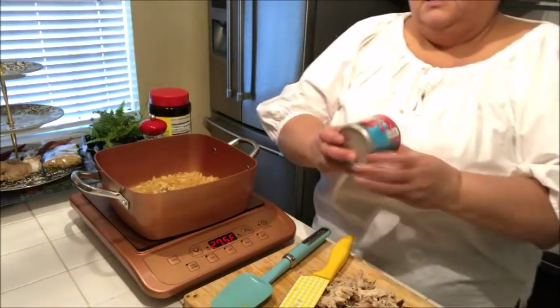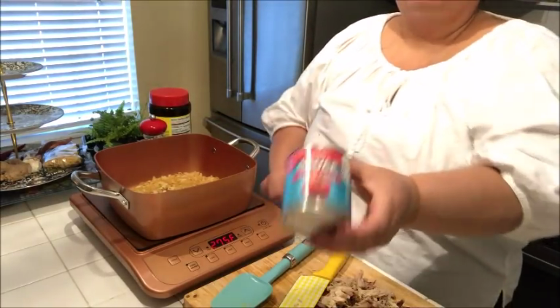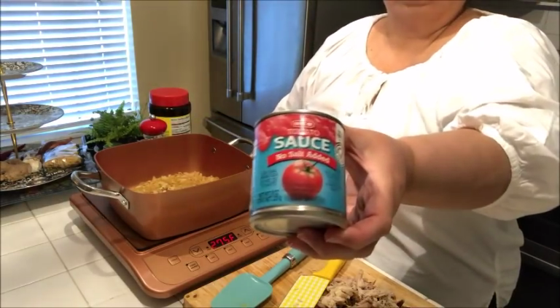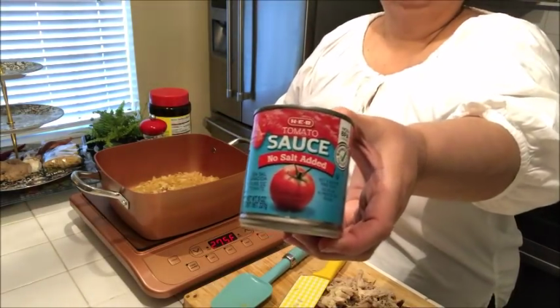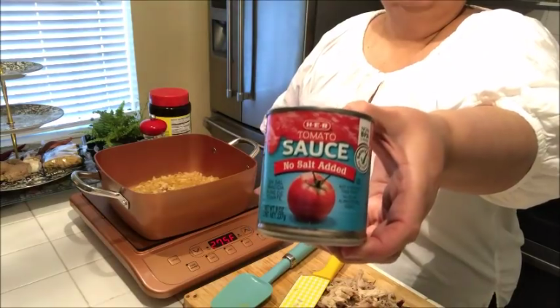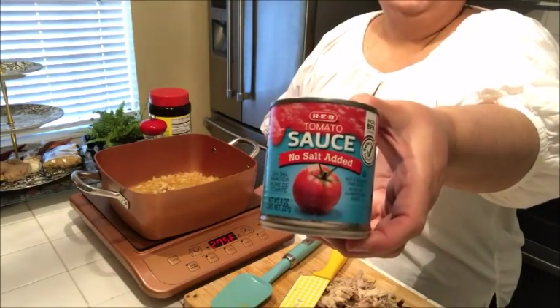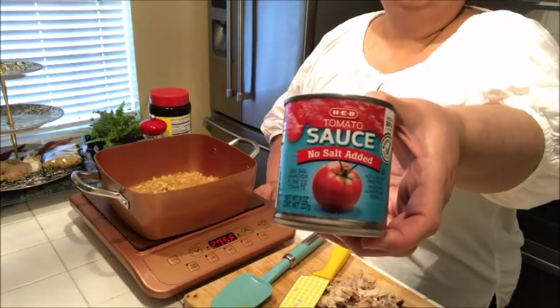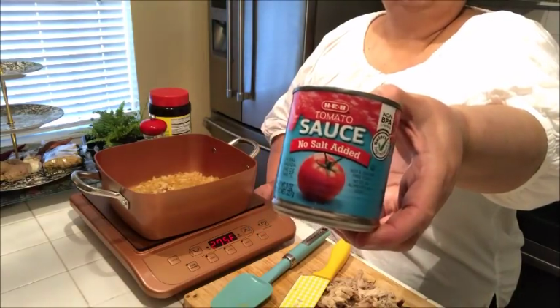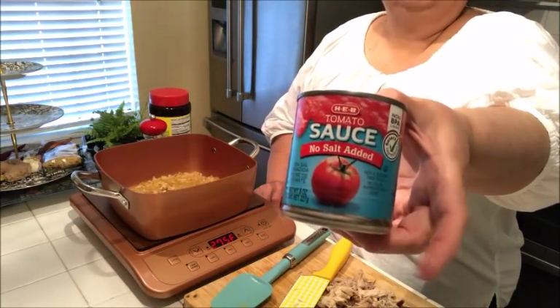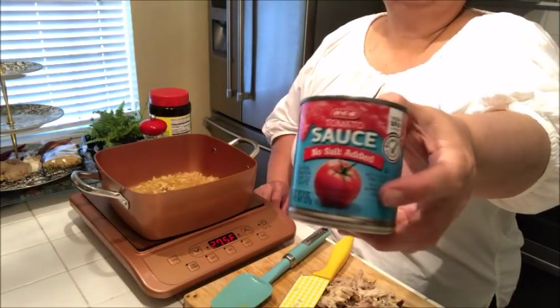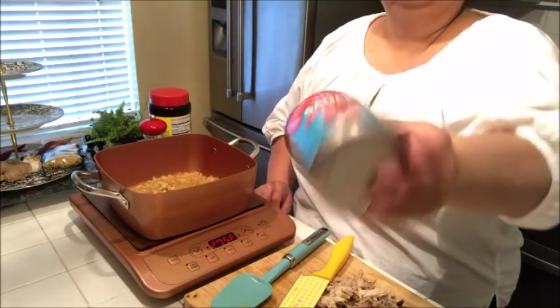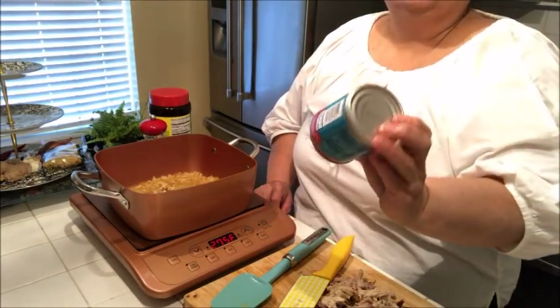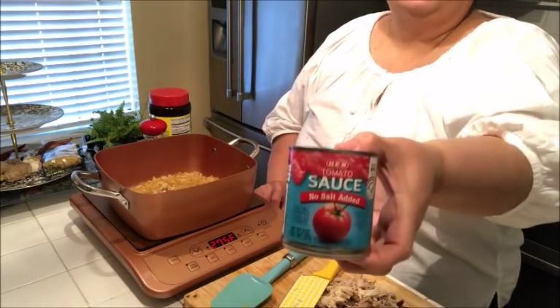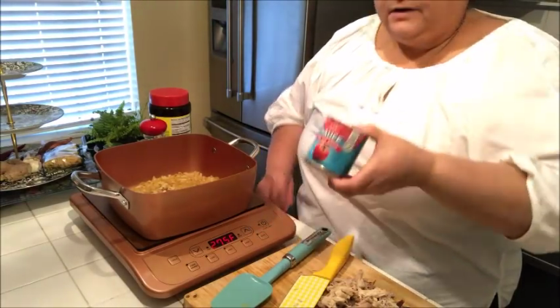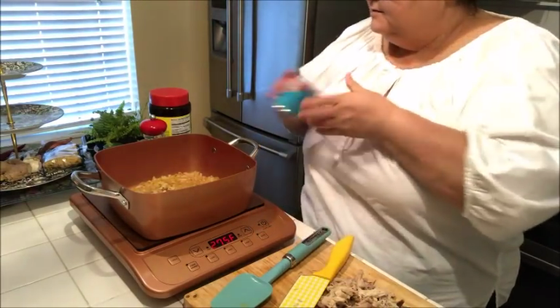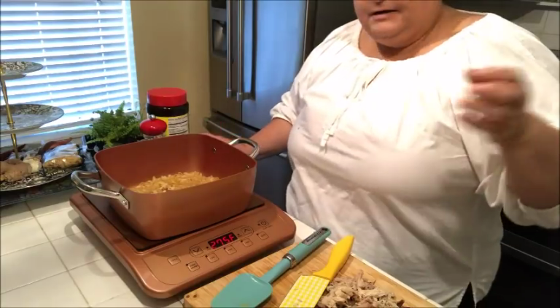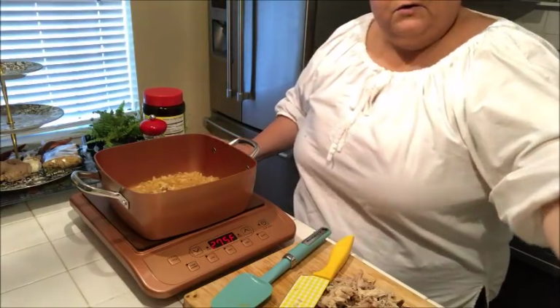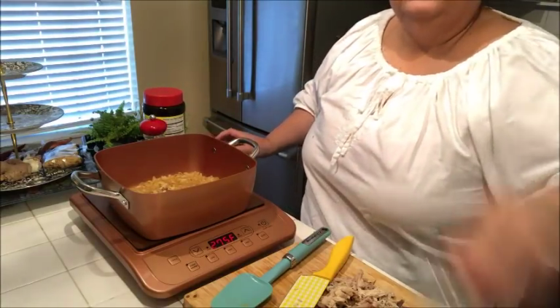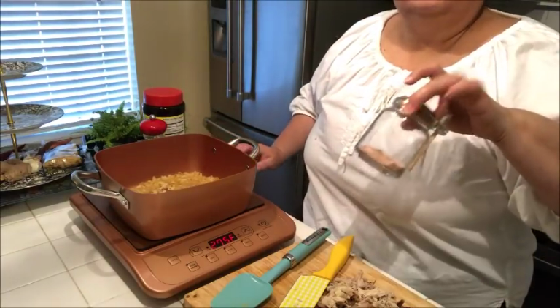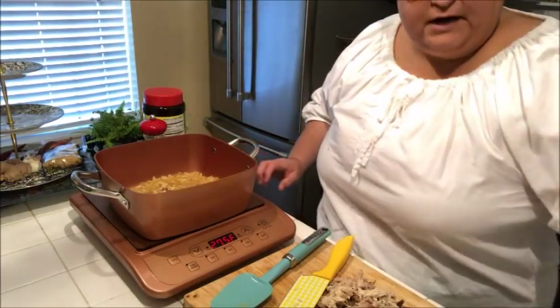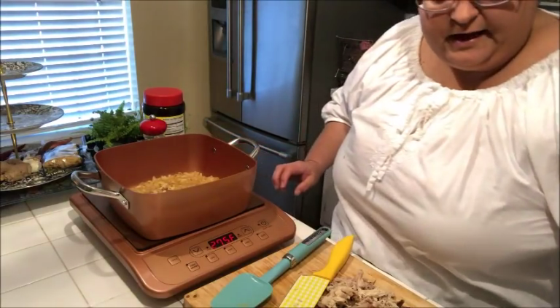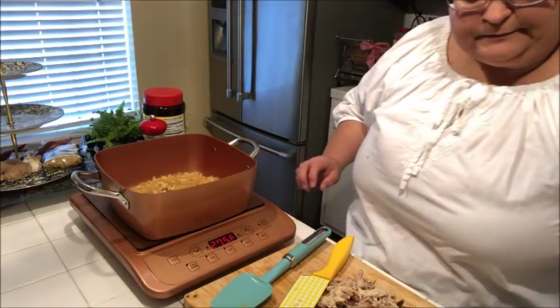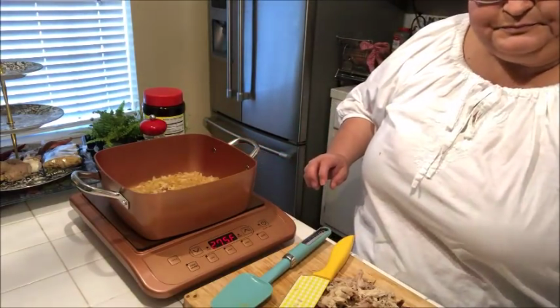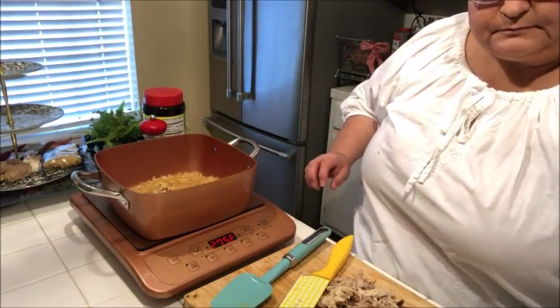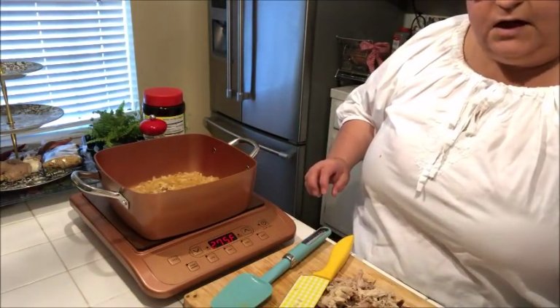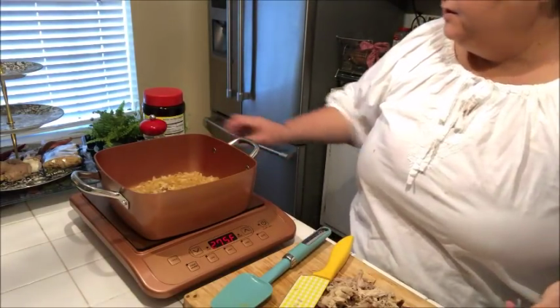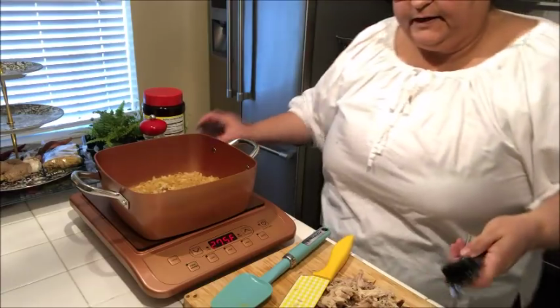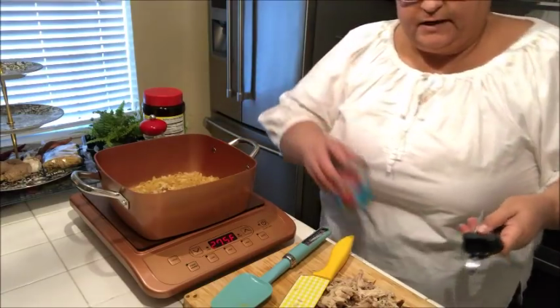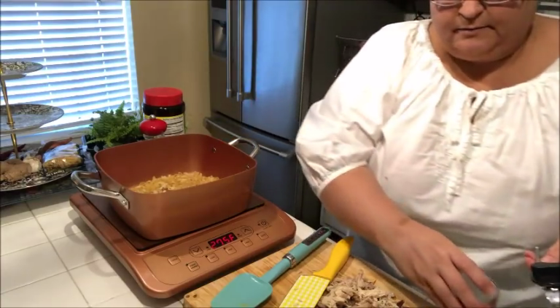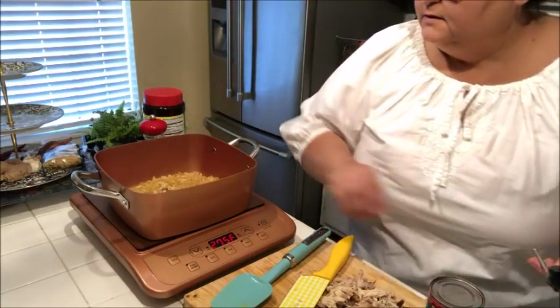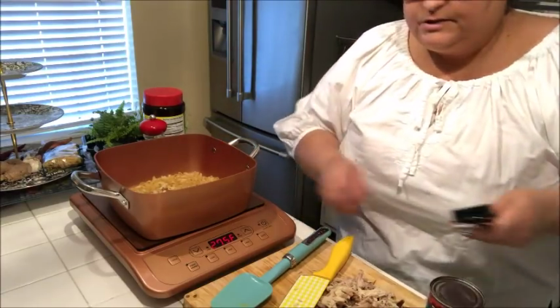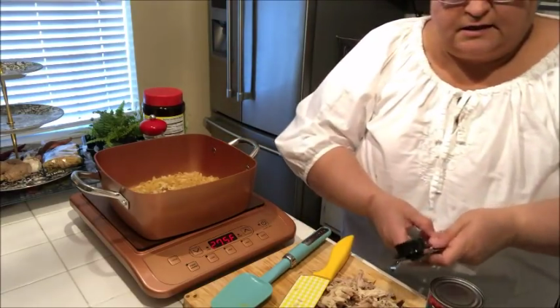I also have a little can of tomato sauce with no salt added, so I definitely don't need my salt. Let me go ahead and open that can of tomato sauce while I'm toasting this up — let's see if this new can opener will work.